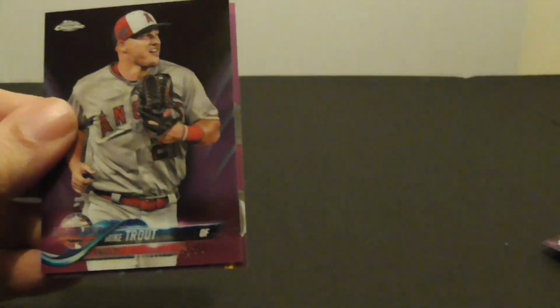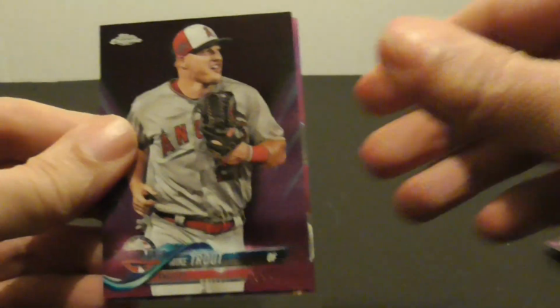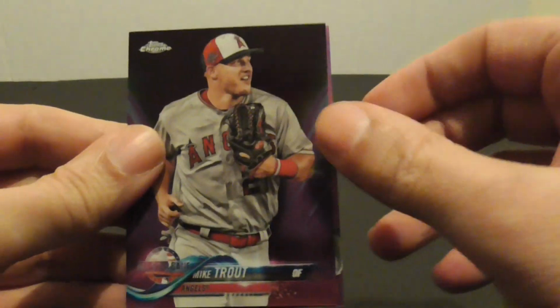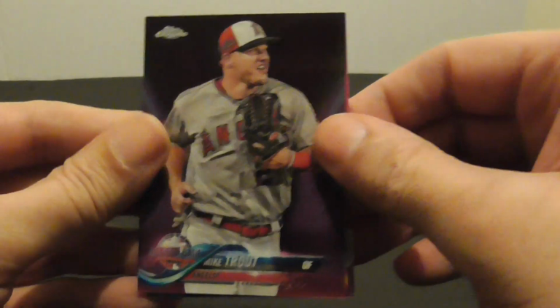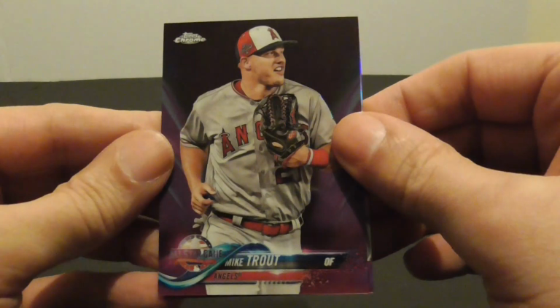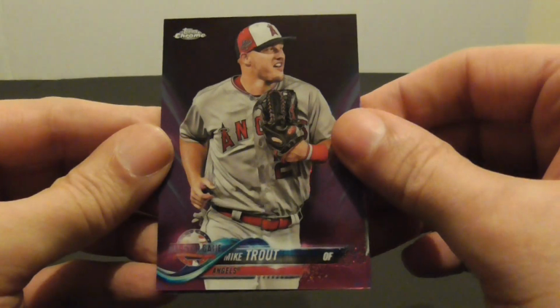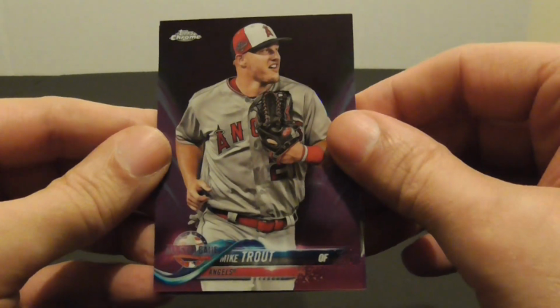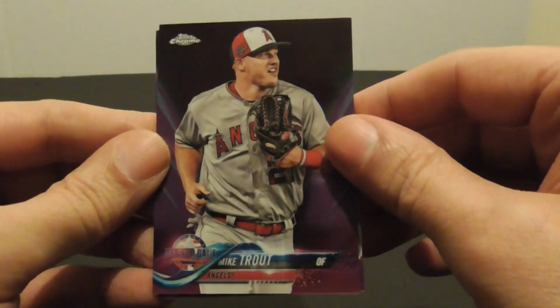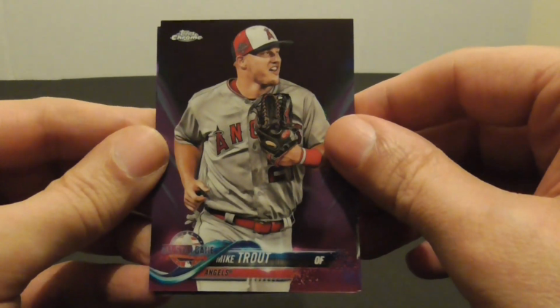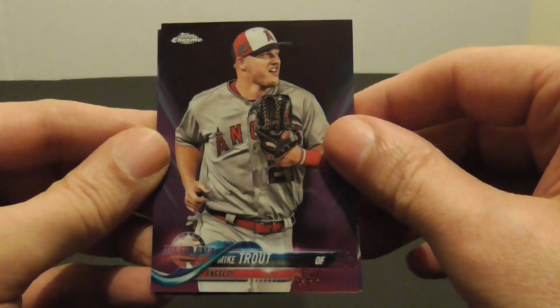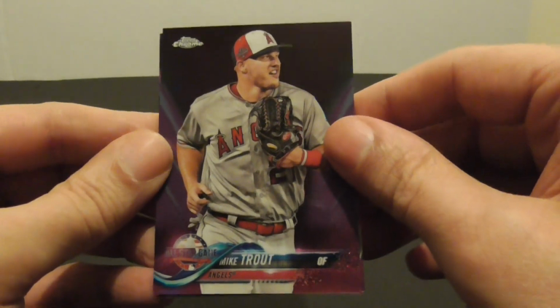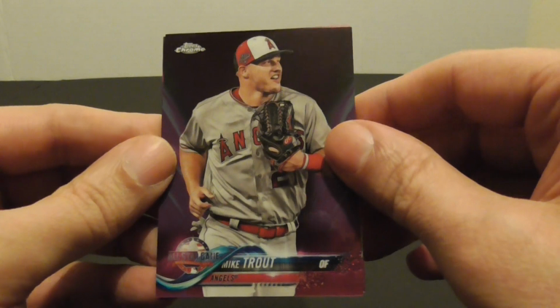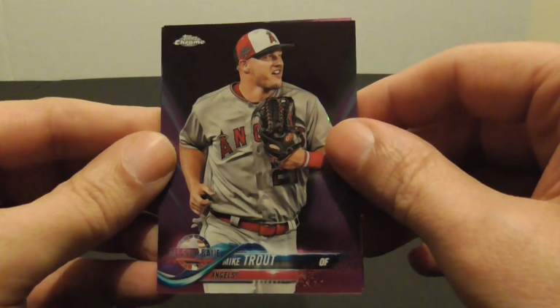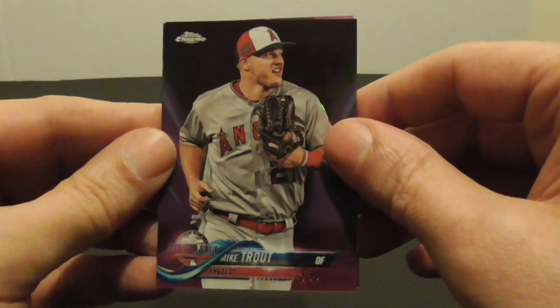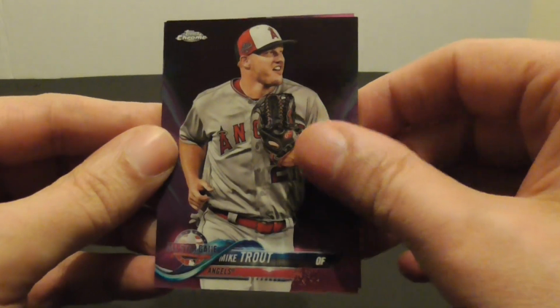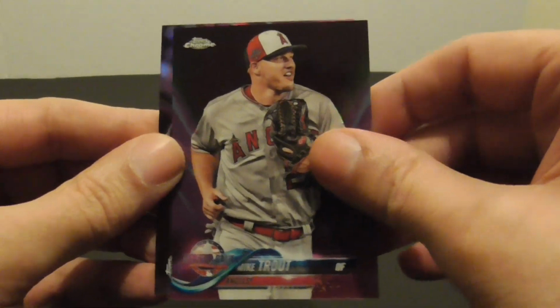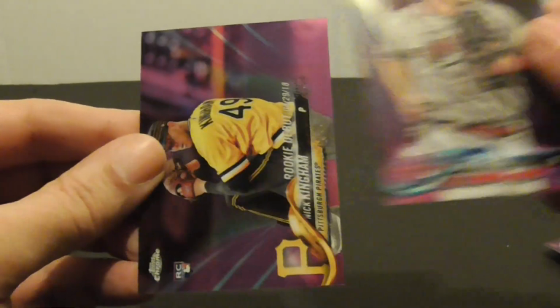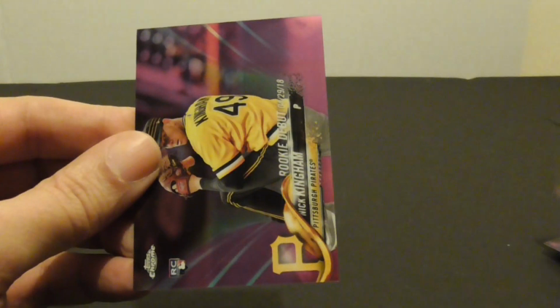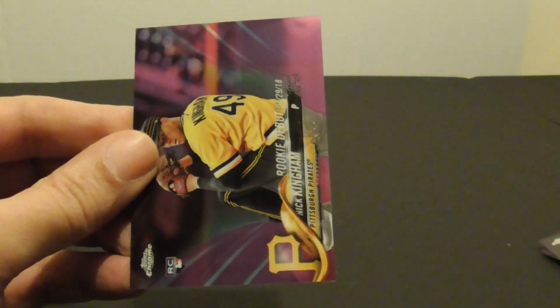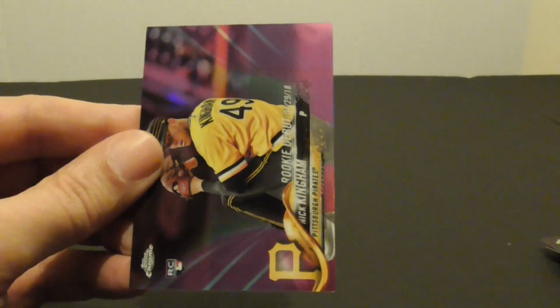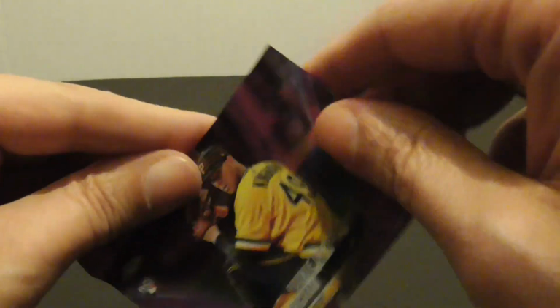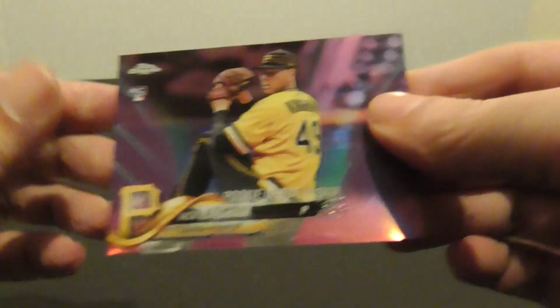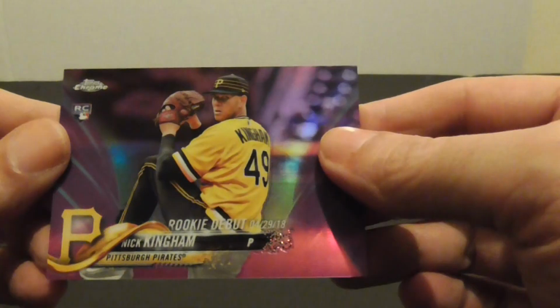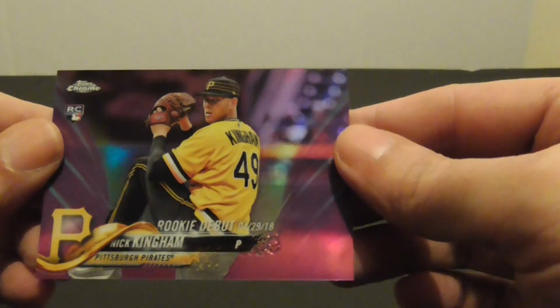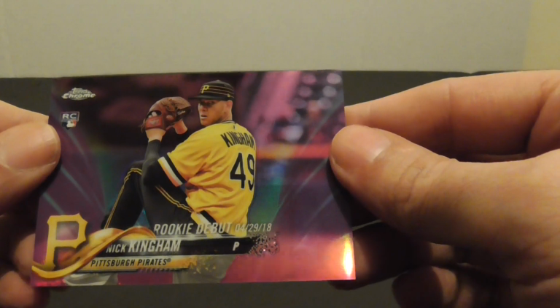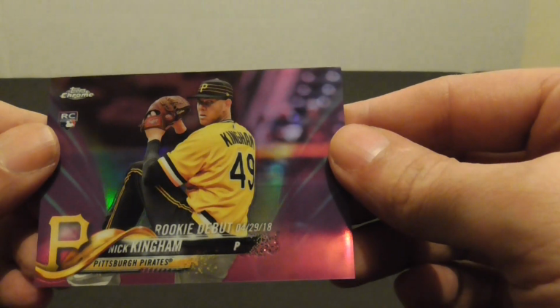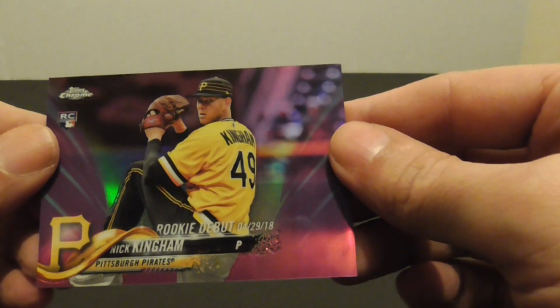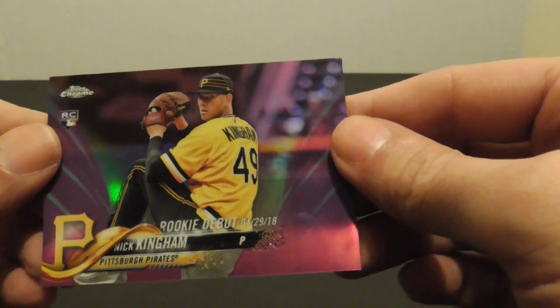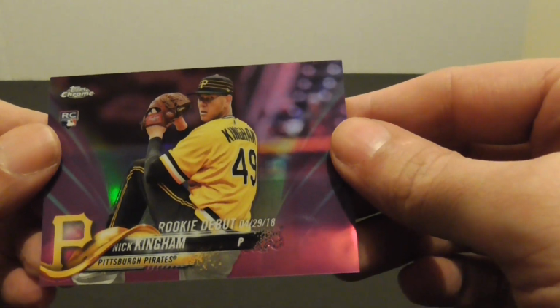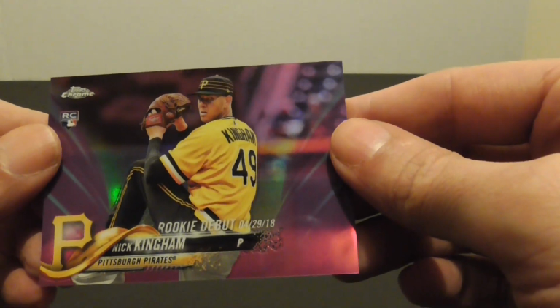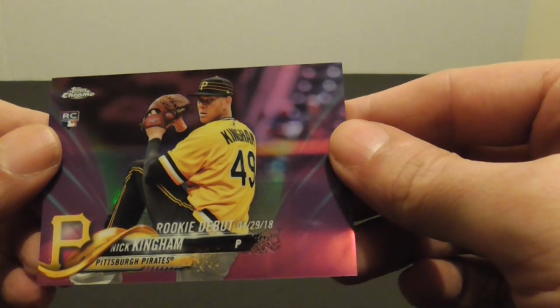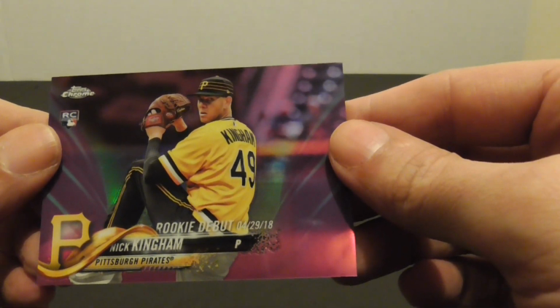Here we go. Mike Trout — greatest player in baseball right now. And a rookie card, Nick Kingham, rookie debut.